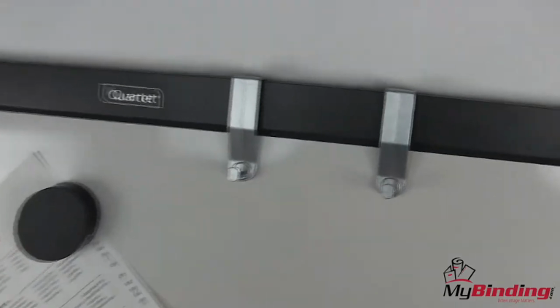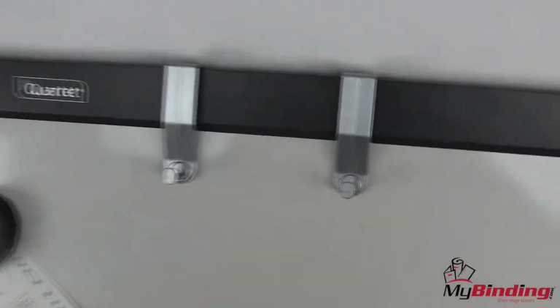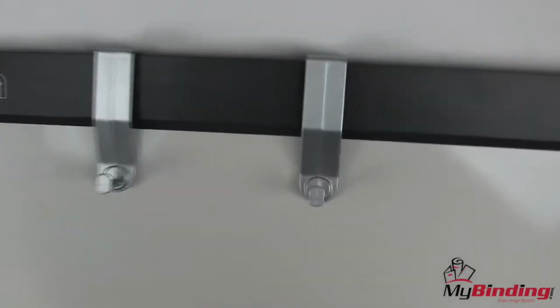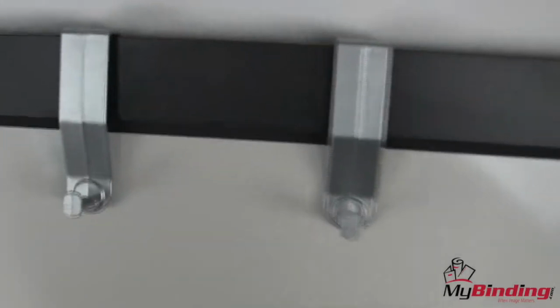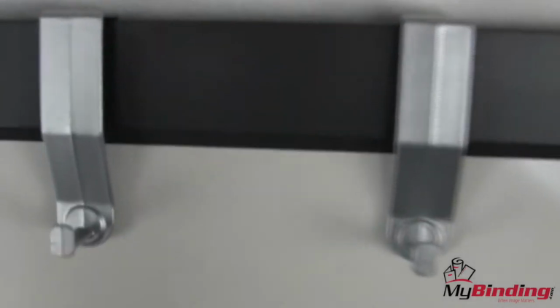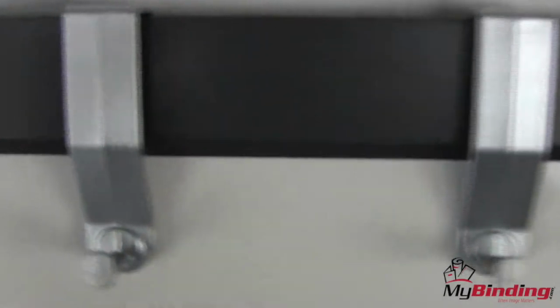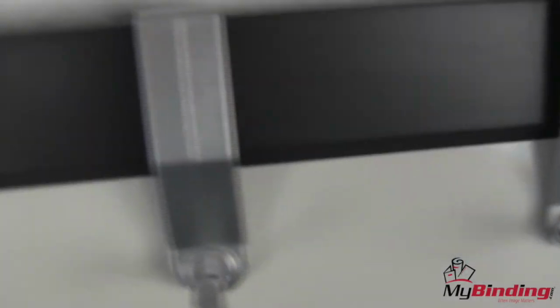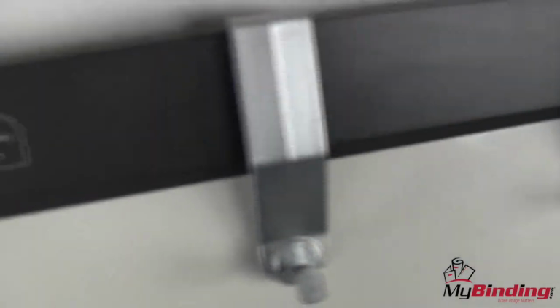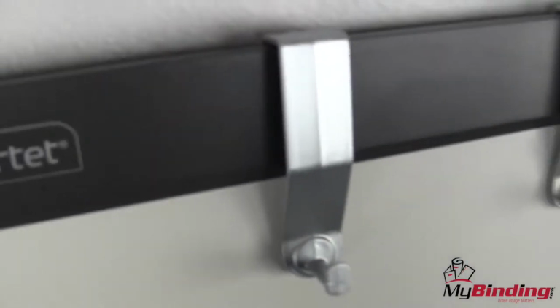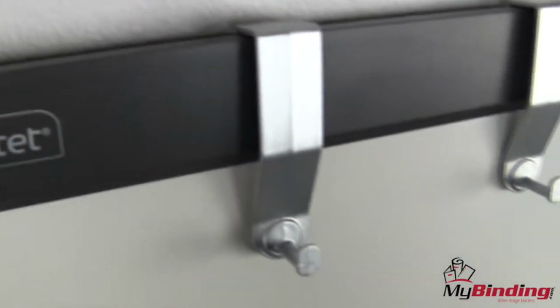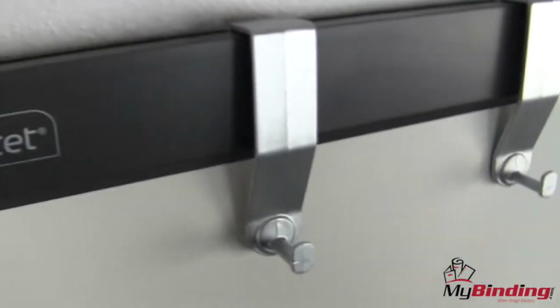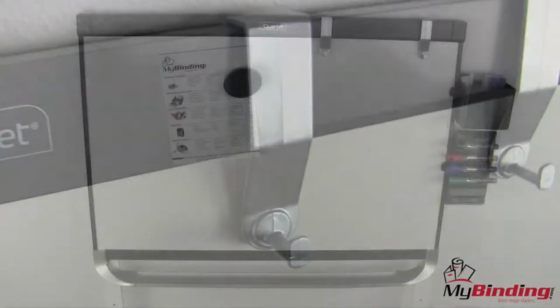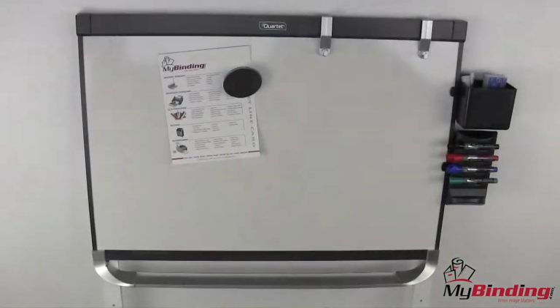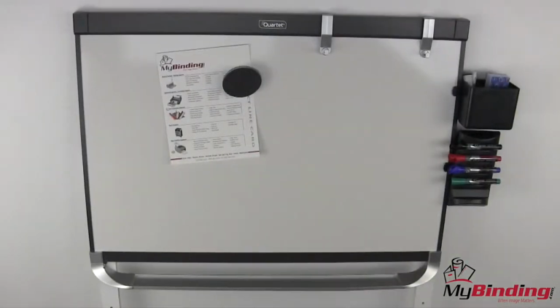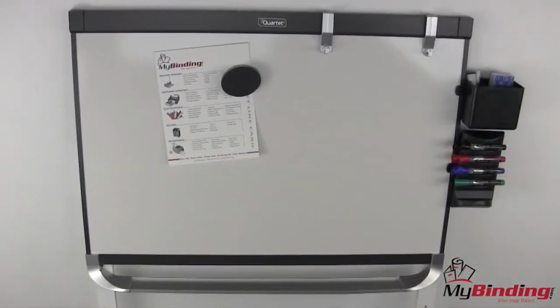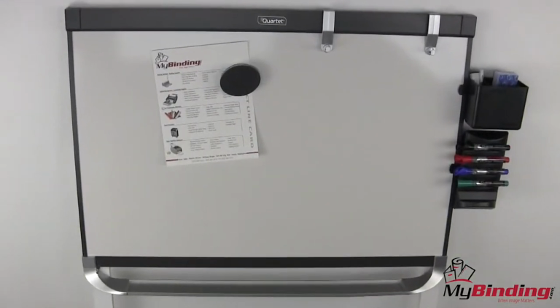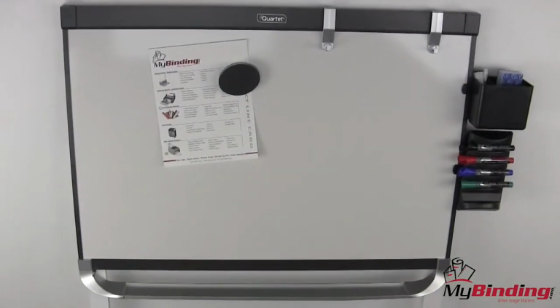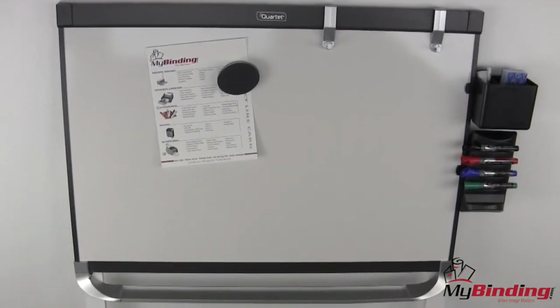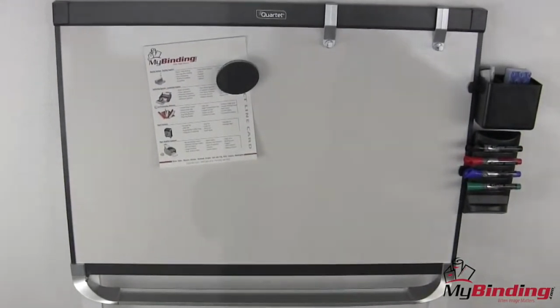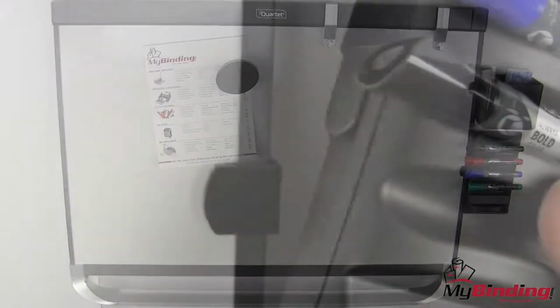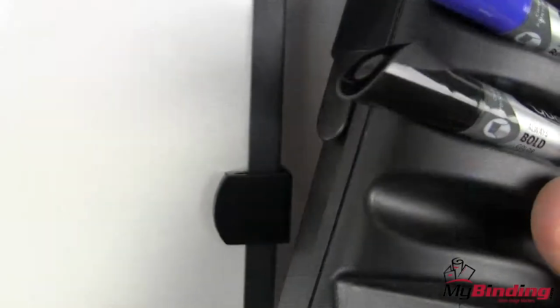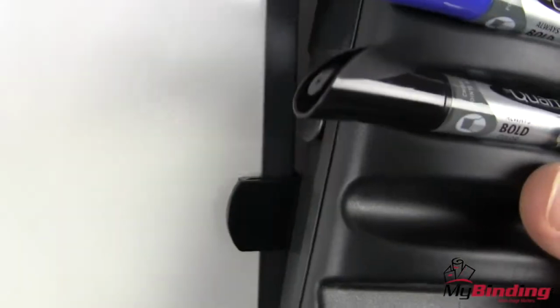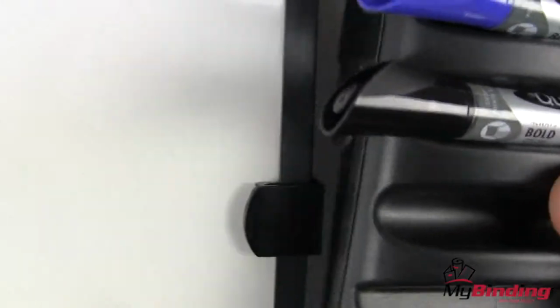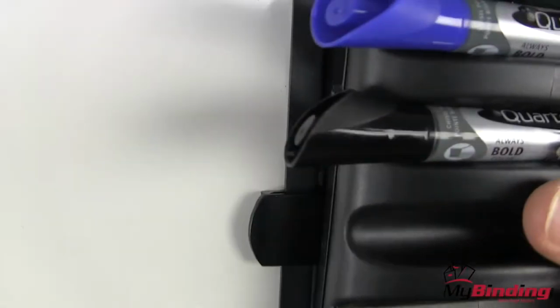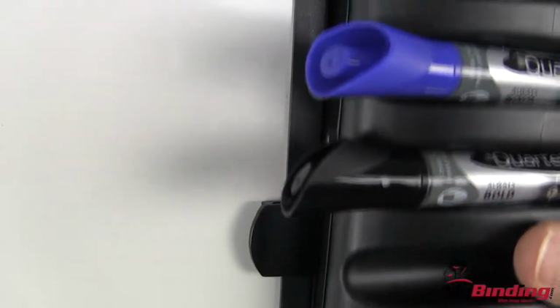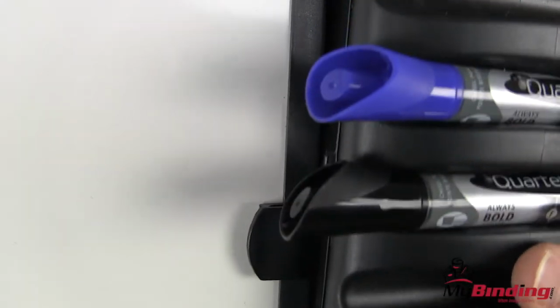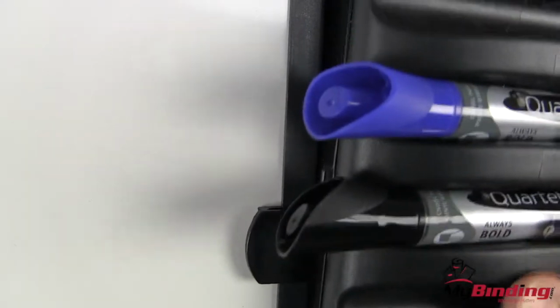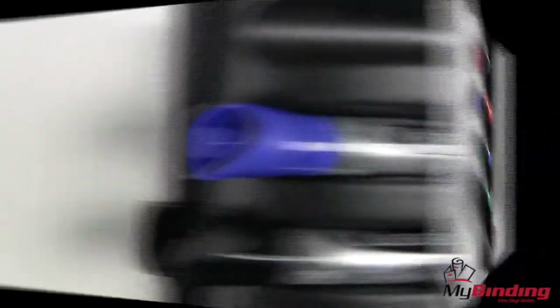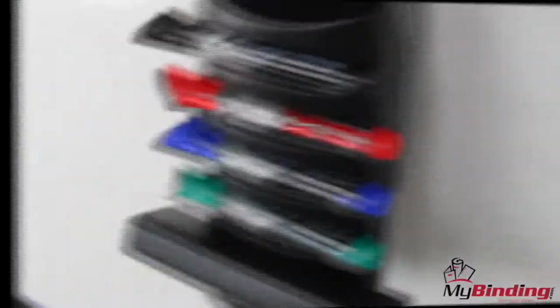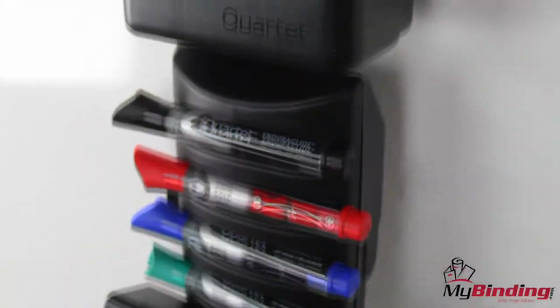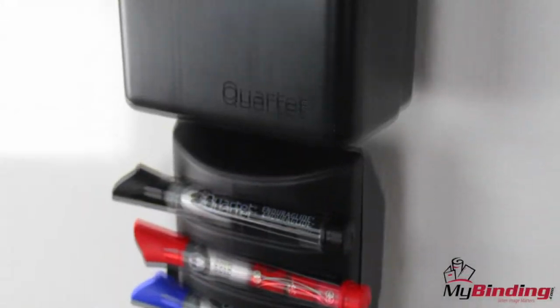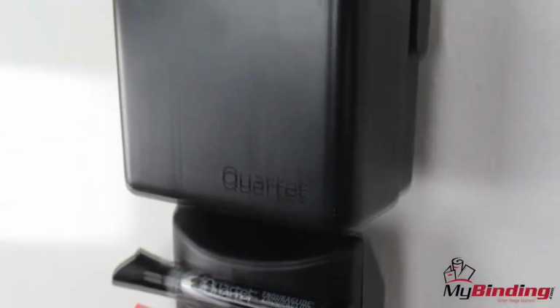Regardless of the size — small or large — these hooks can accommodate whatever you need. It's all part of the K'nex accessories line for Prestige II whiteboards.